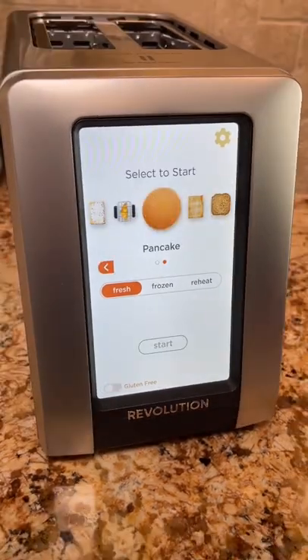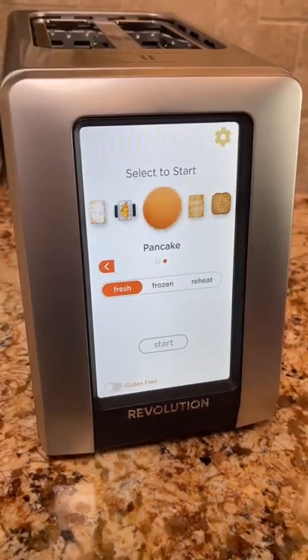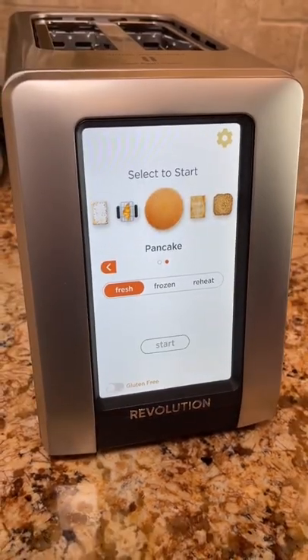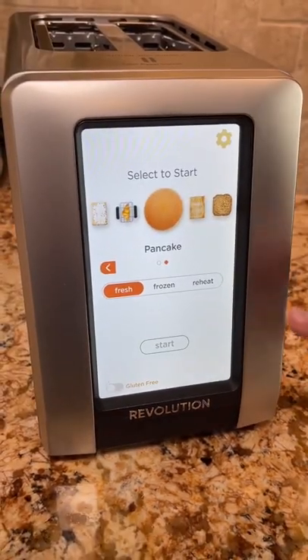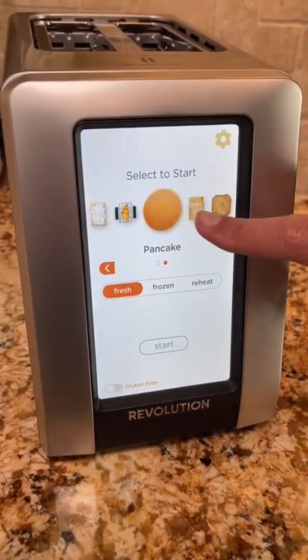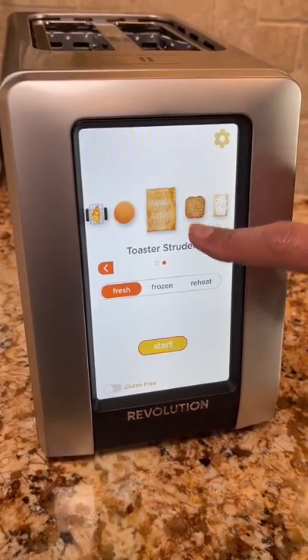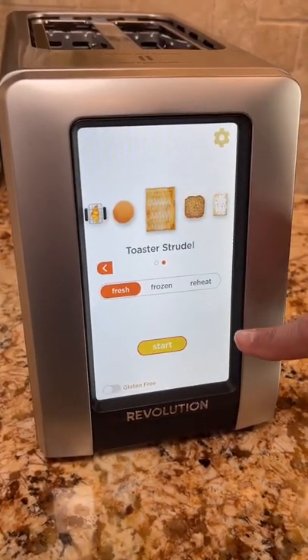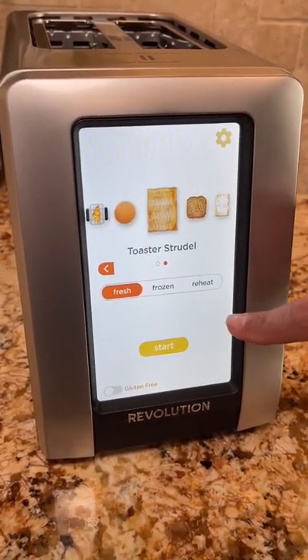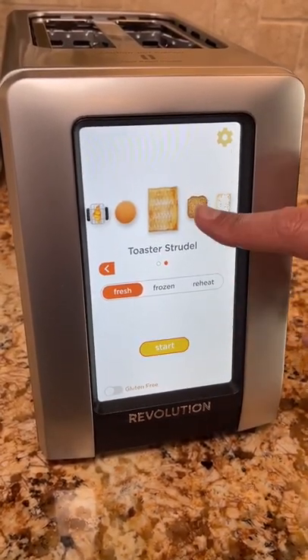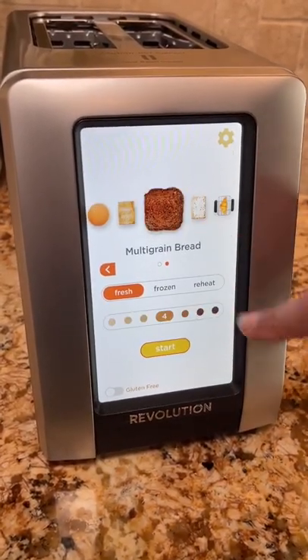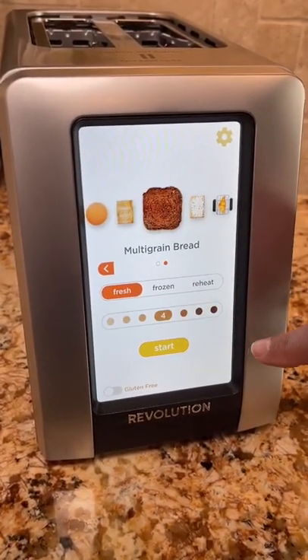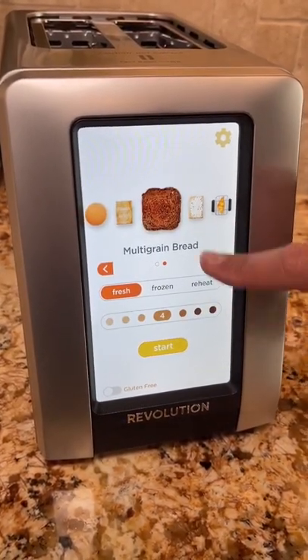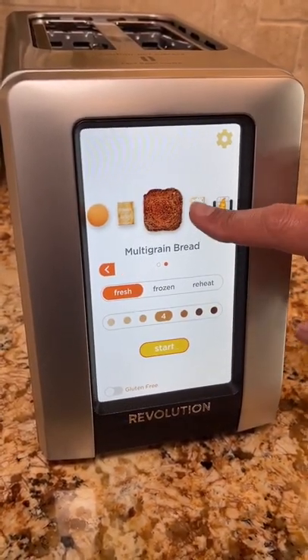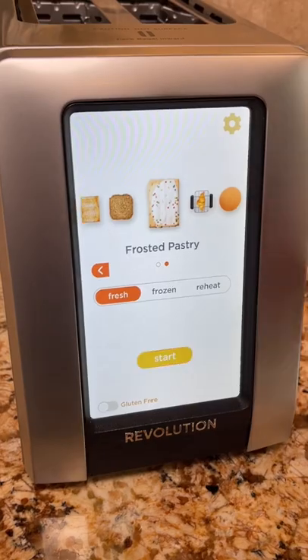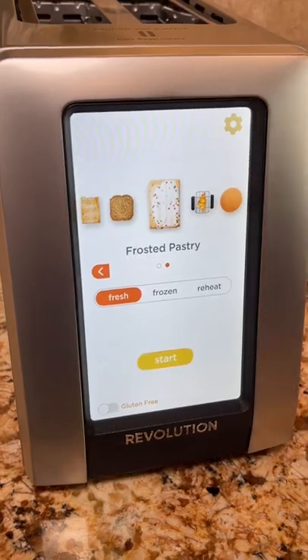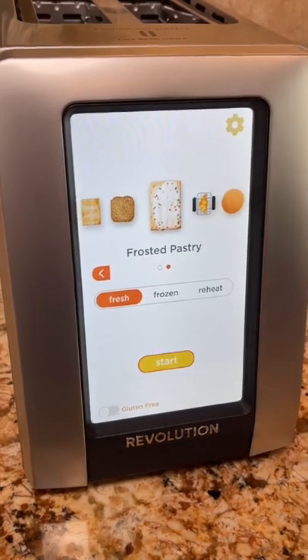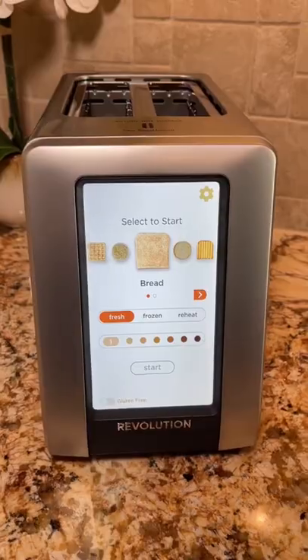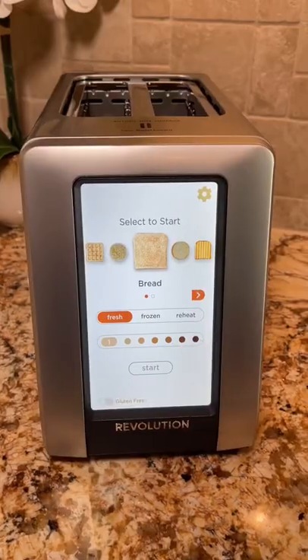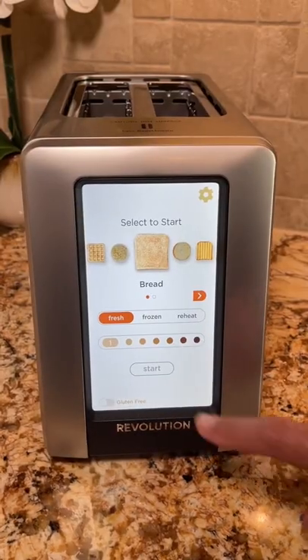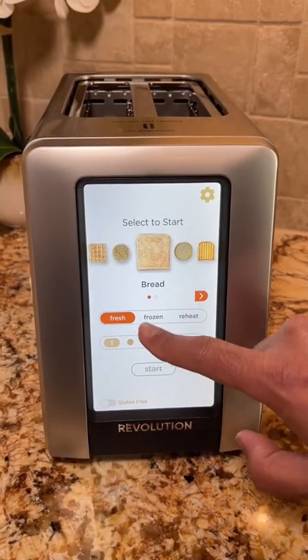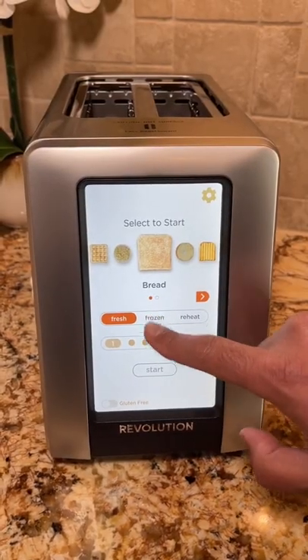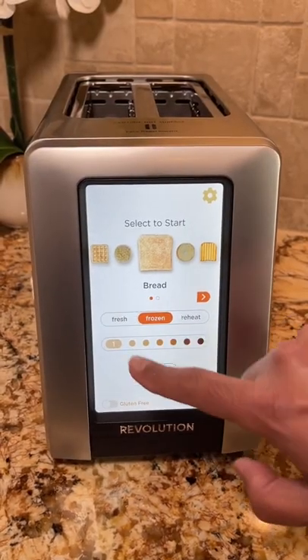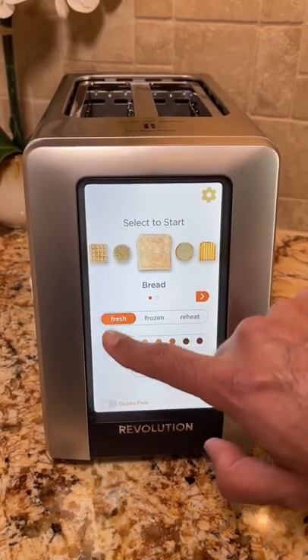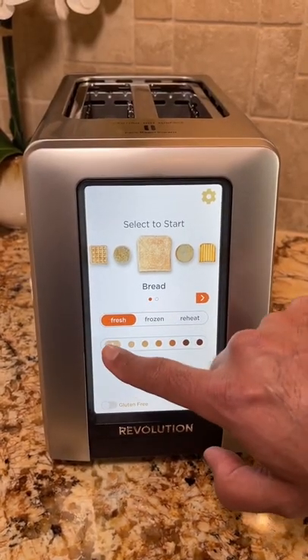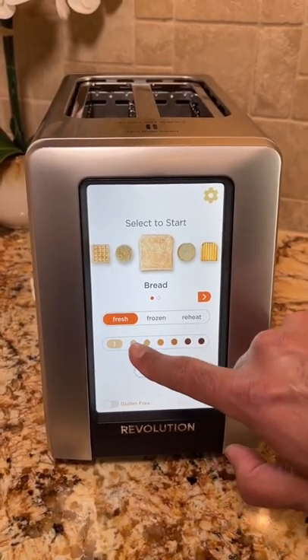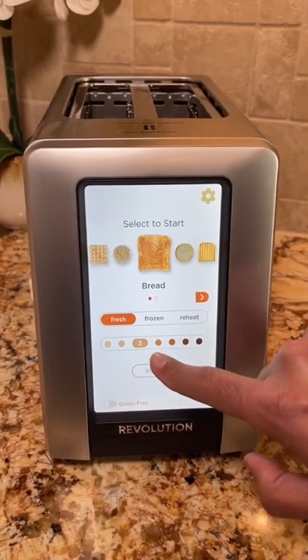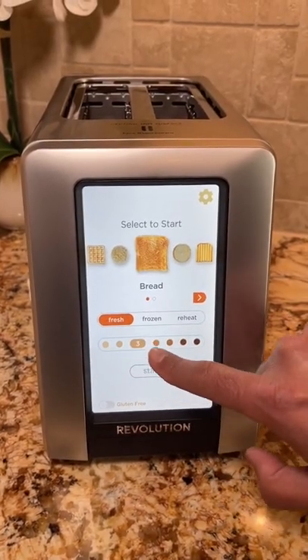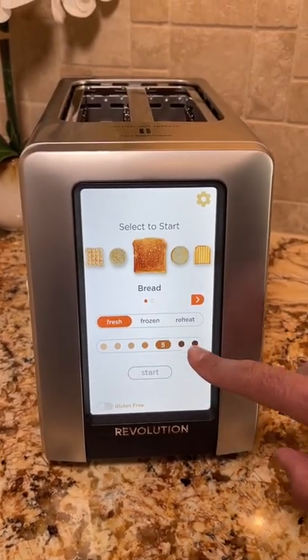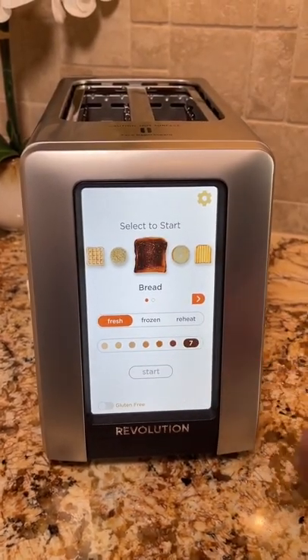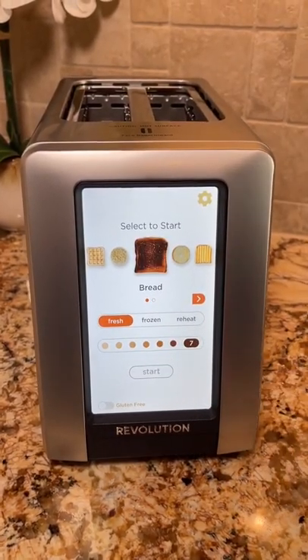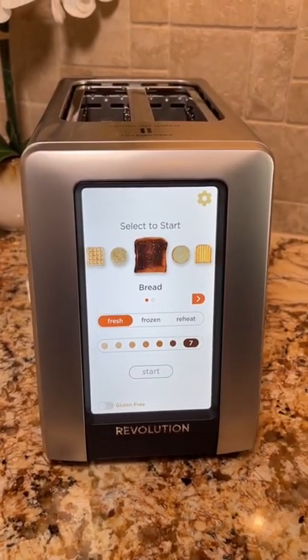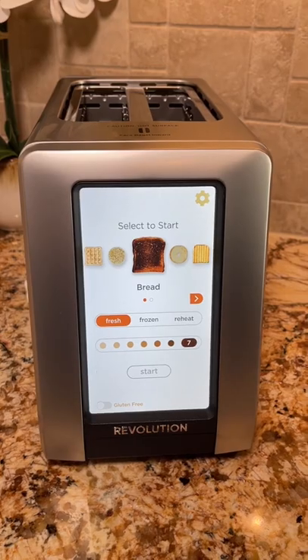But with this model, you can also toast pancakes, toasted strudels, multigrain bread, and even pop tarts. You can select whether your item is fresh or frozen, and it has a scale of 1 to 7 on how toasted you want it.